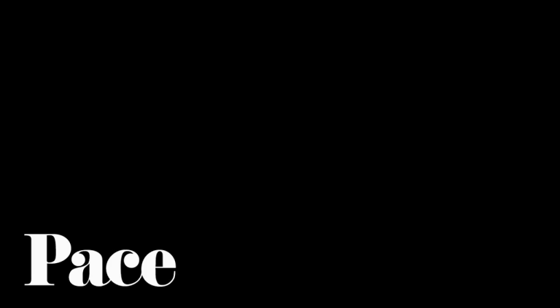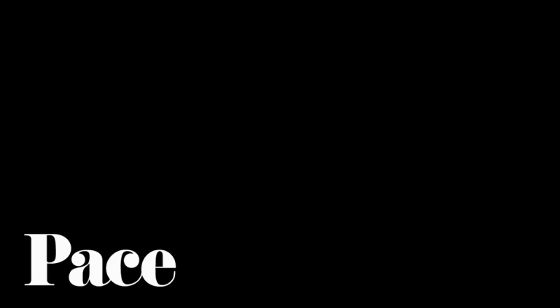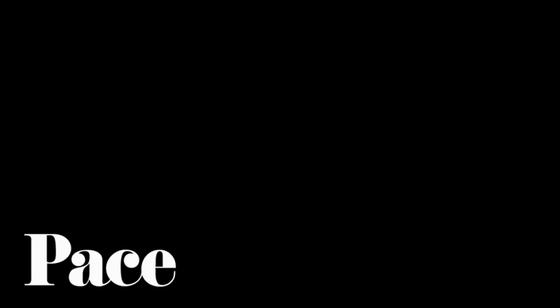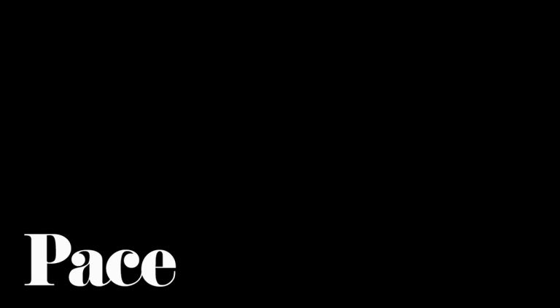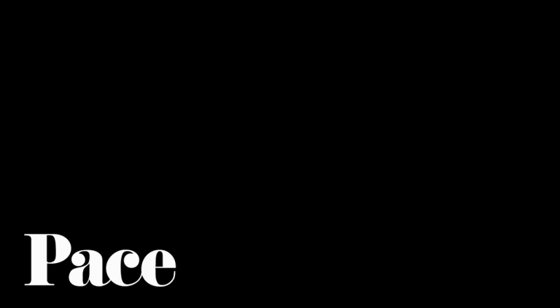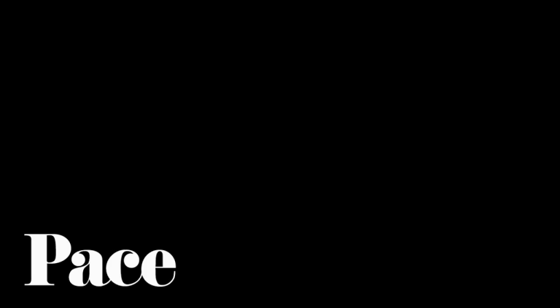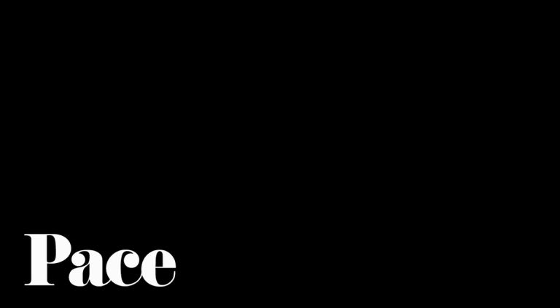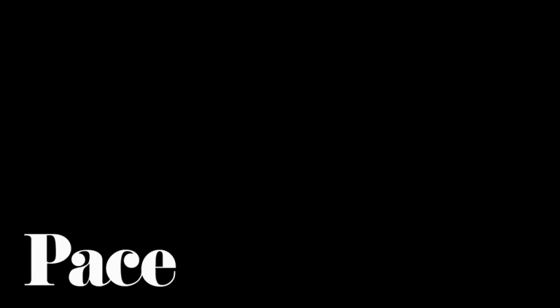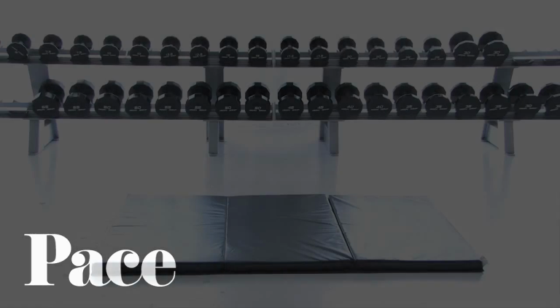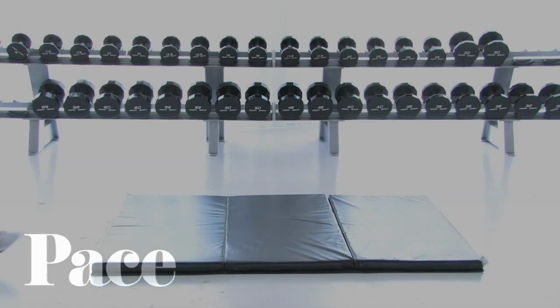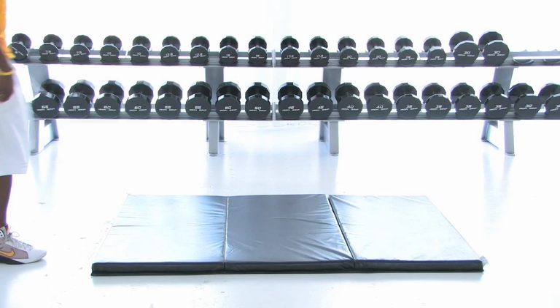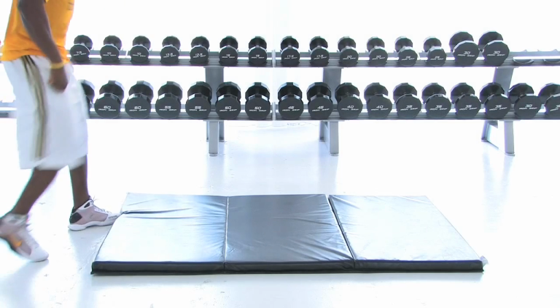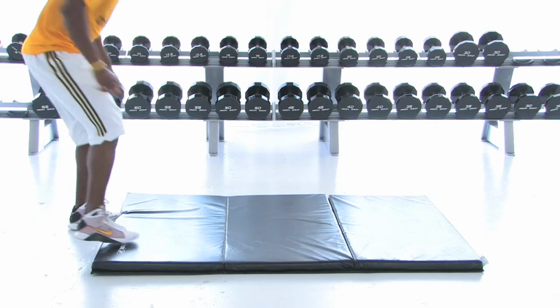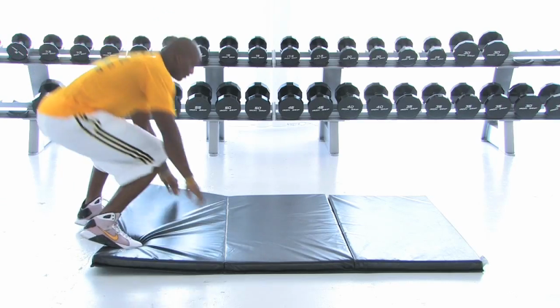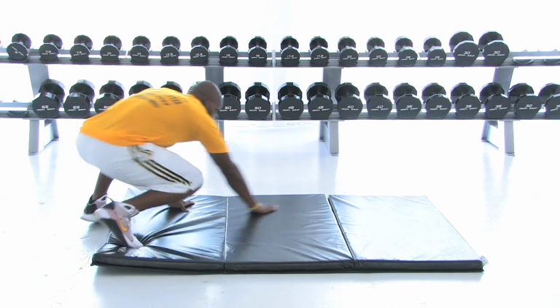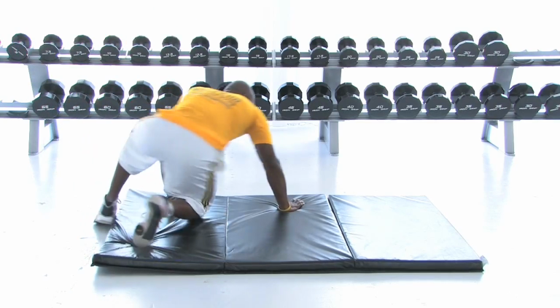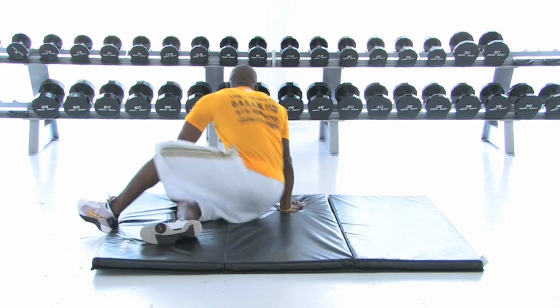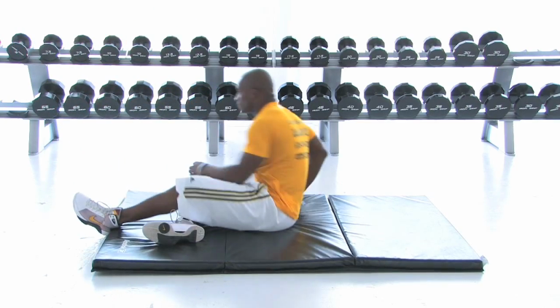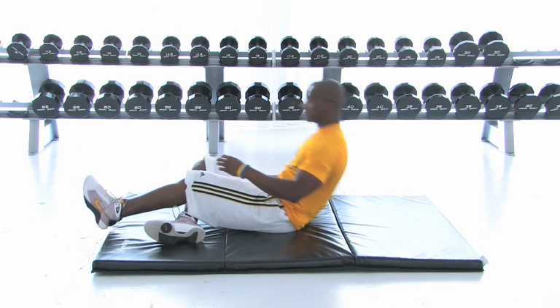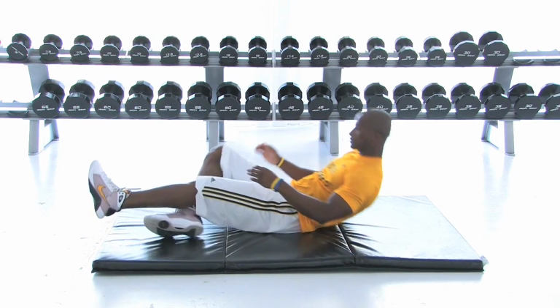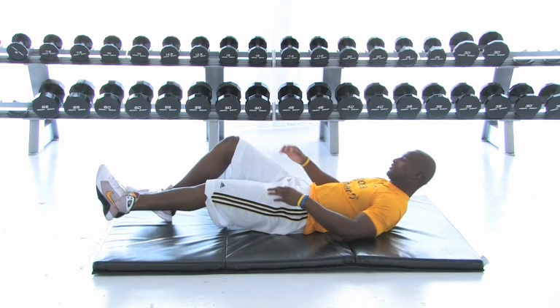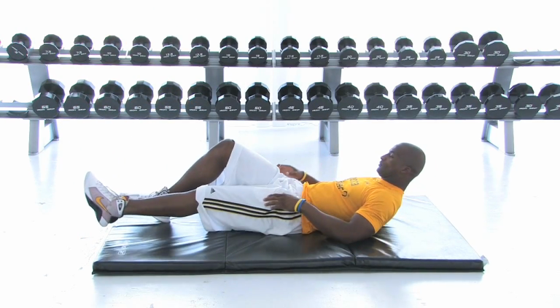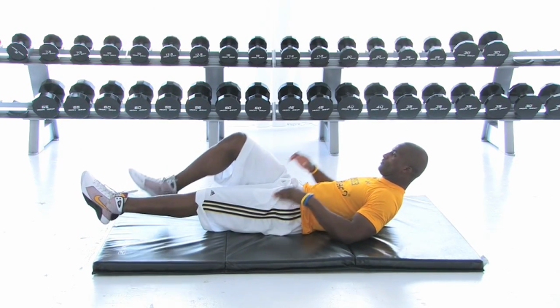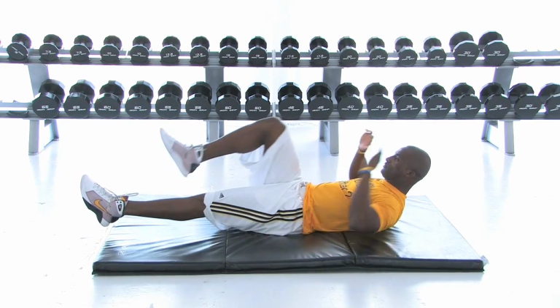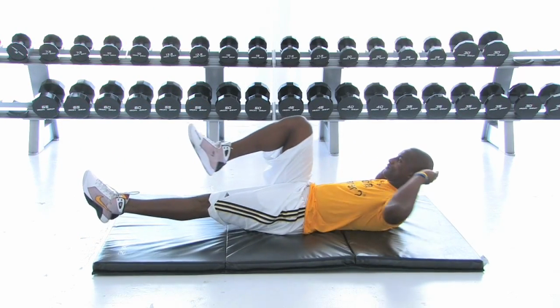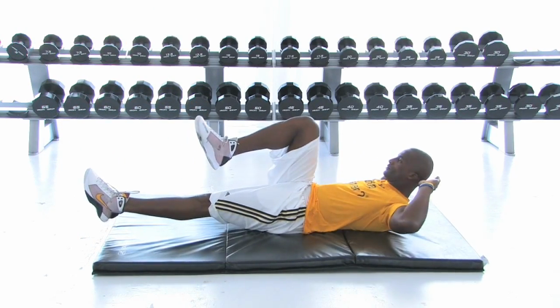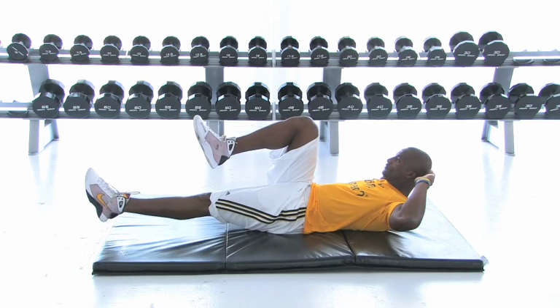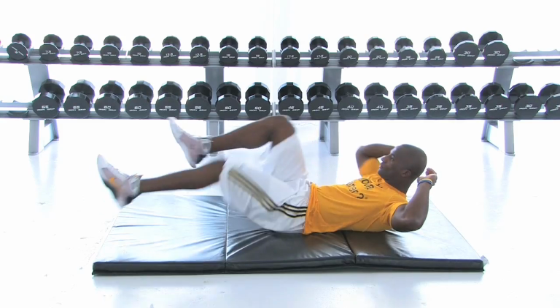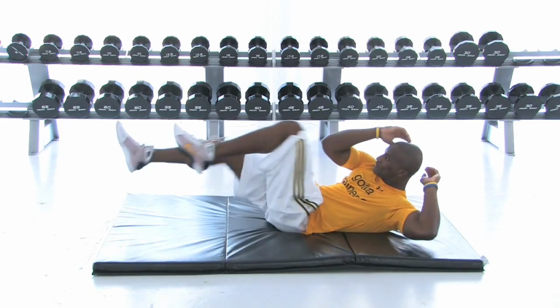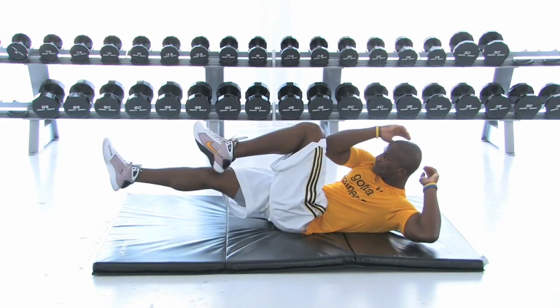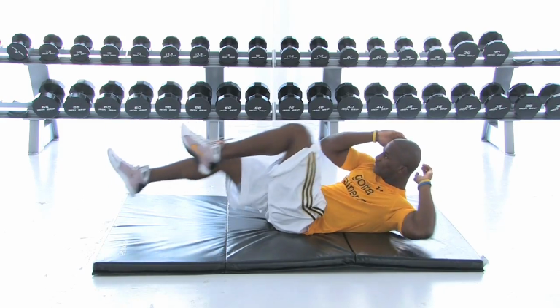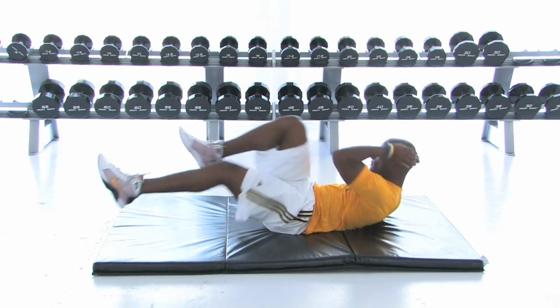Here we go. Now we have some bicycle abs. You know, you want that washboard stomach. You got all kinds of abs — upper, middle, lower, oblique. We're going to go hit the middle and upper abs right now.